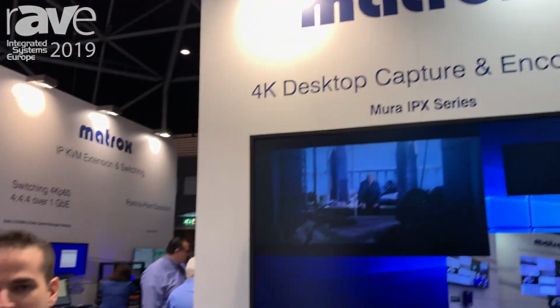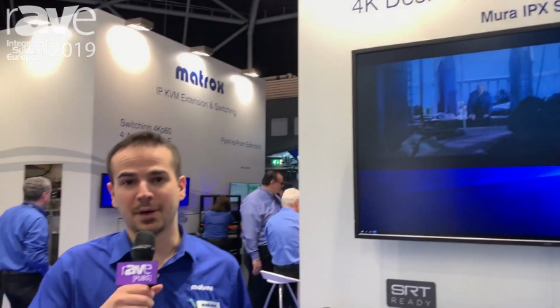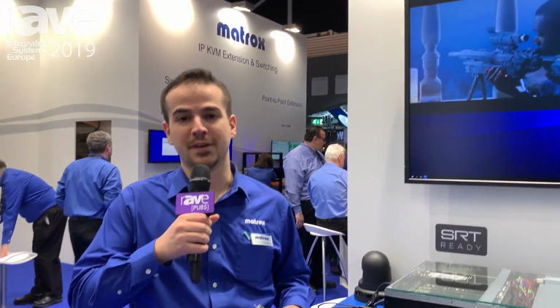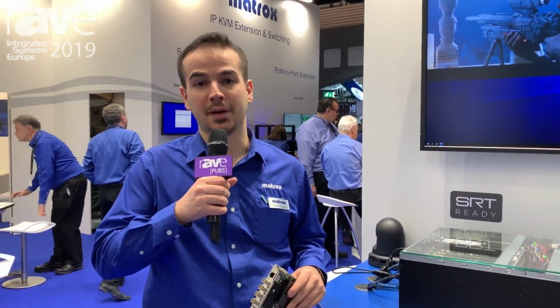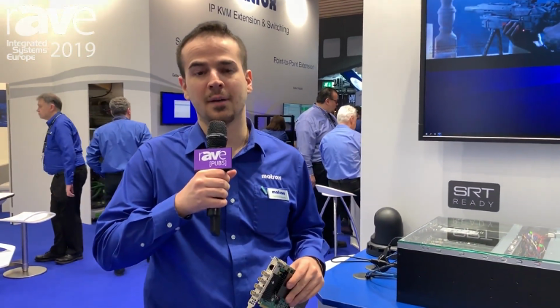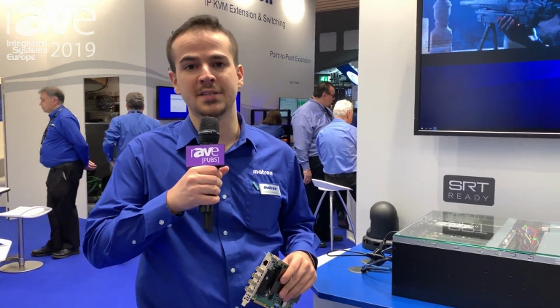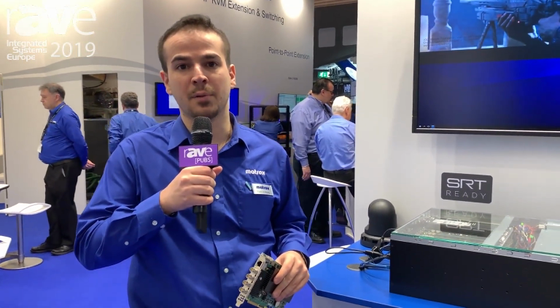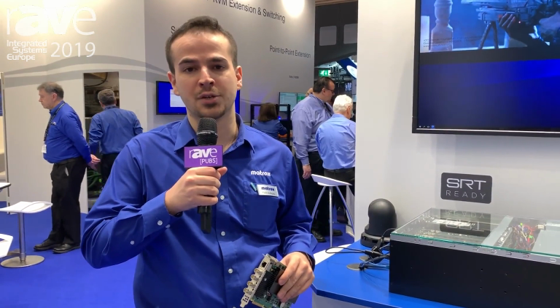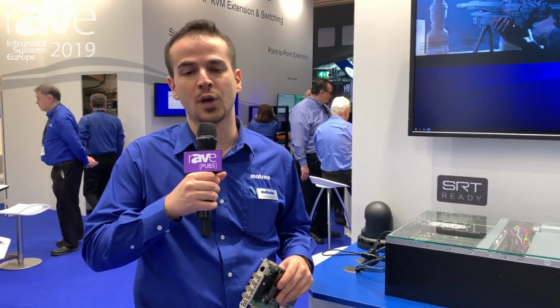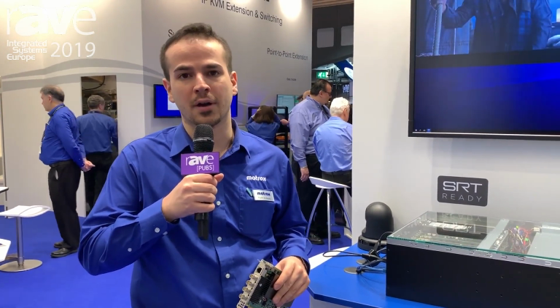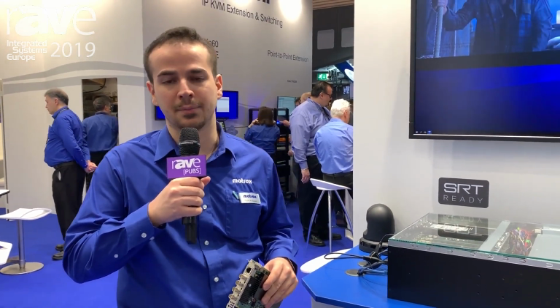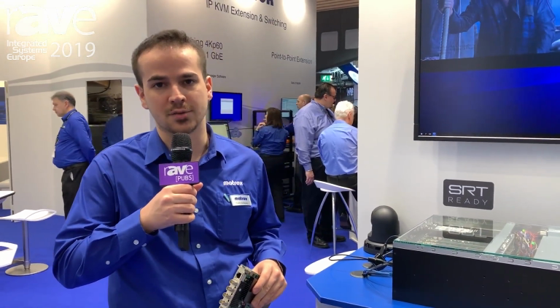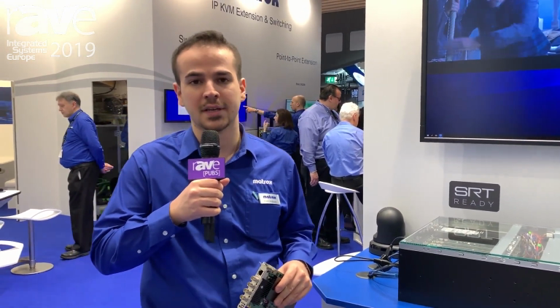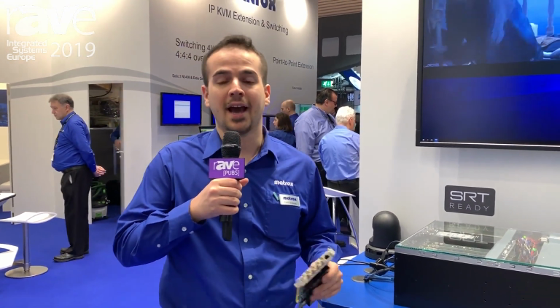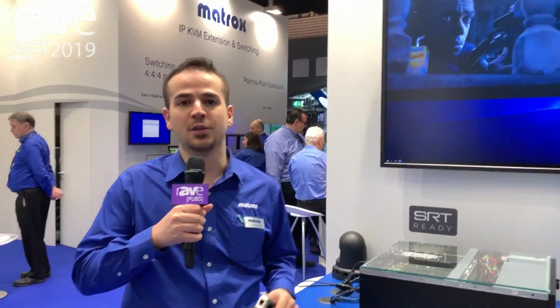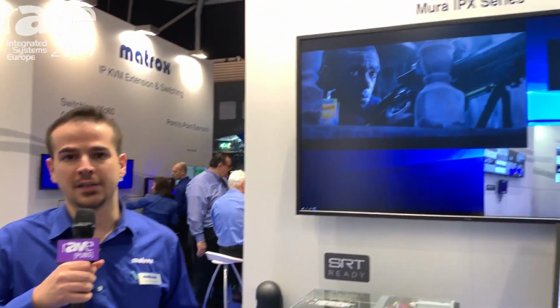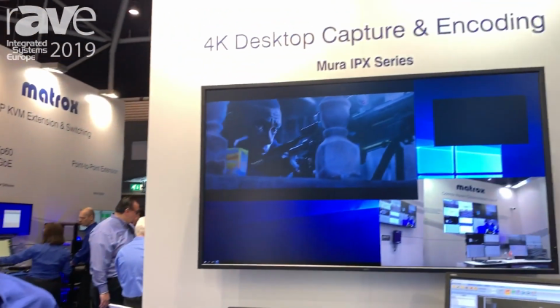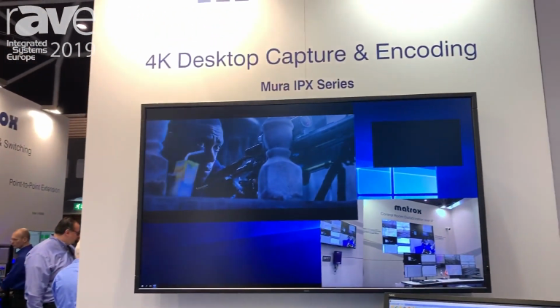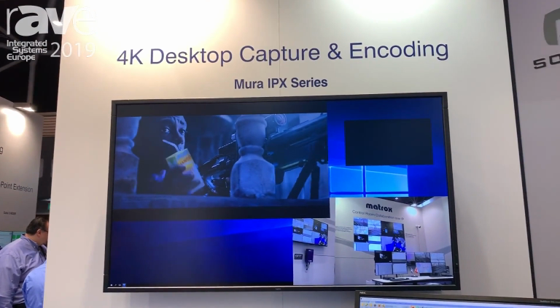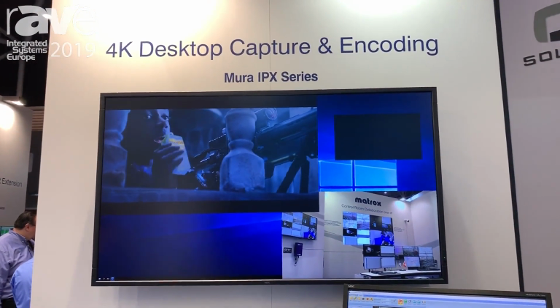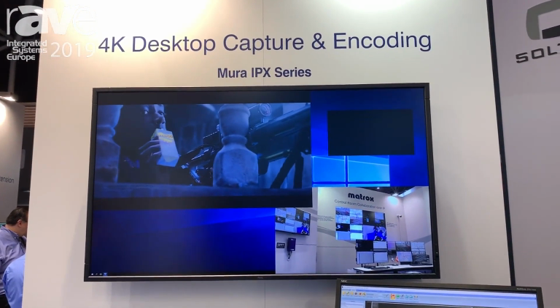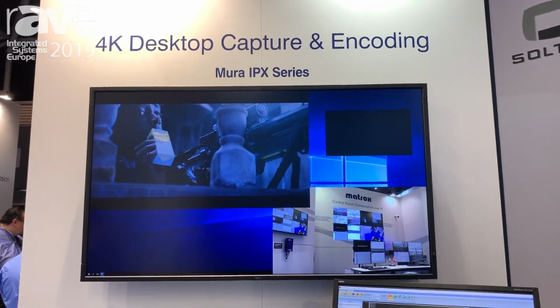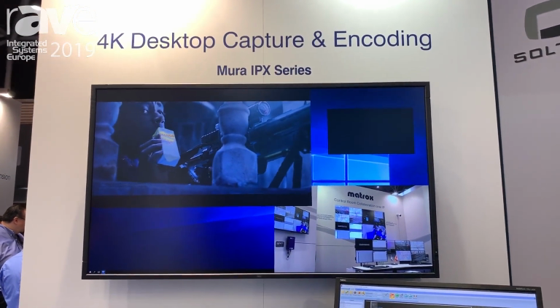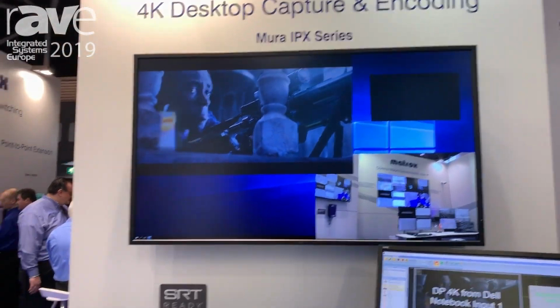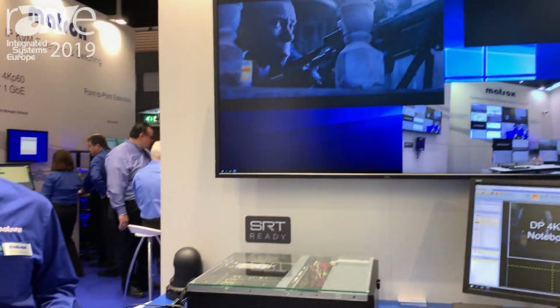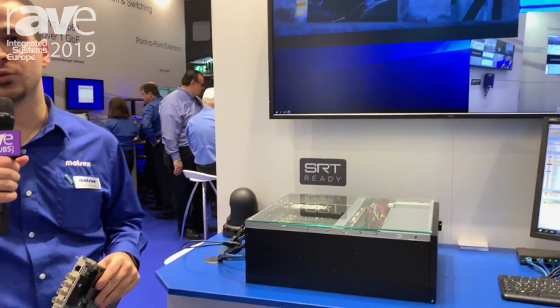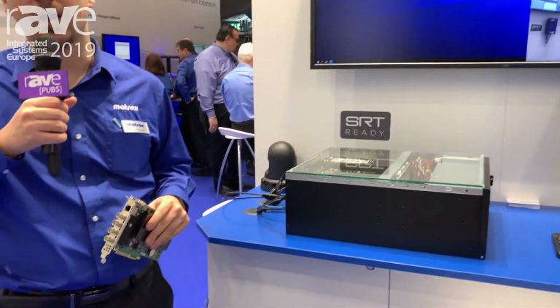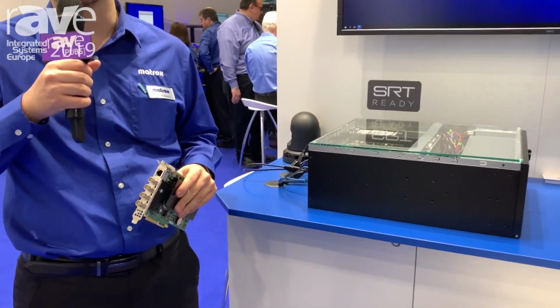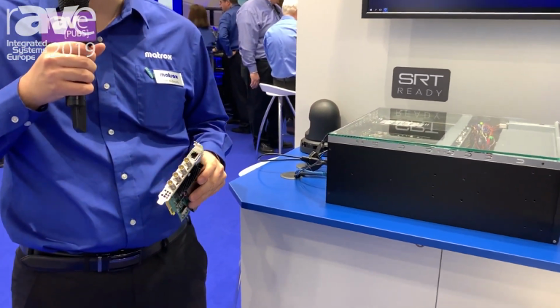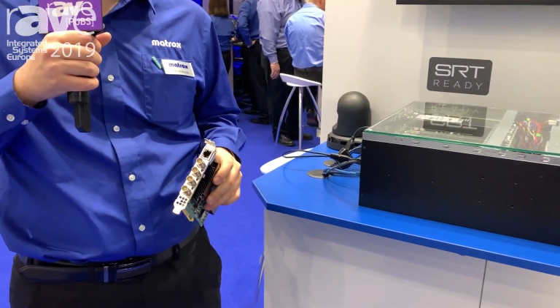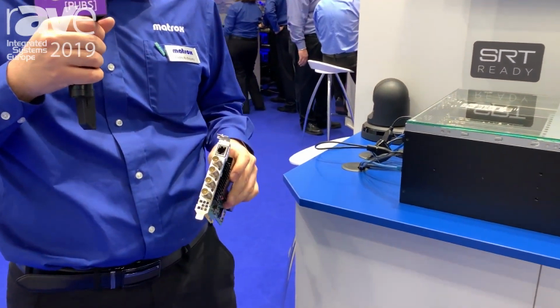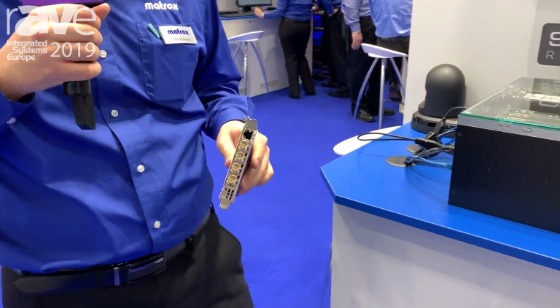Hi, my name is Fadal Albayati. I'm the Business Development Manager for Video Wall Products at Matrox Graphics. At ISC 2019, we introduced four more Mura IPX capture cards to take our count to ten total IPX capture cards as part of the Mura IPX series.